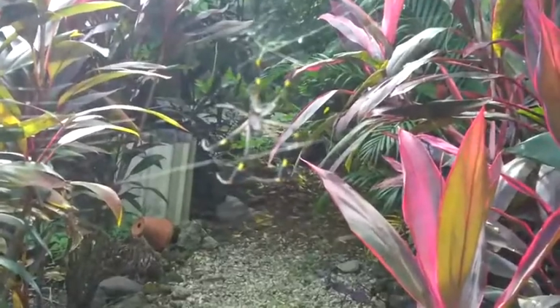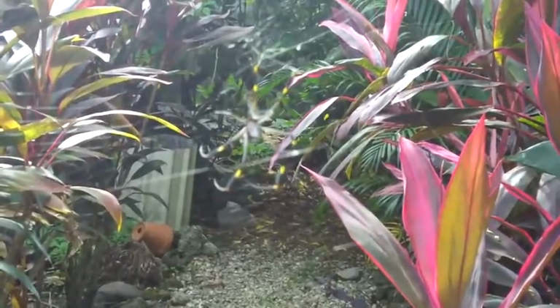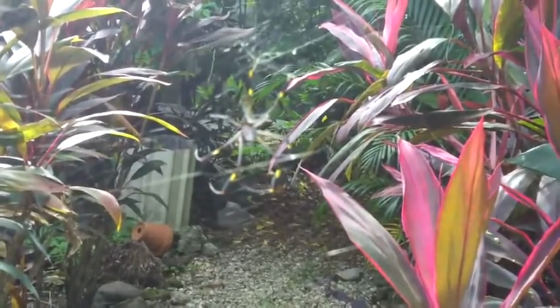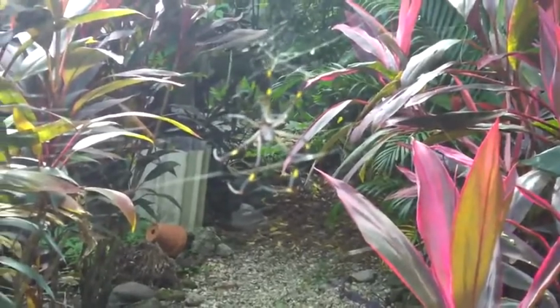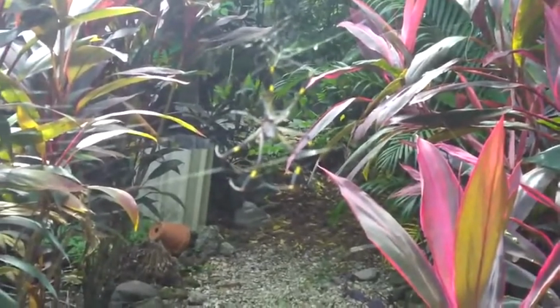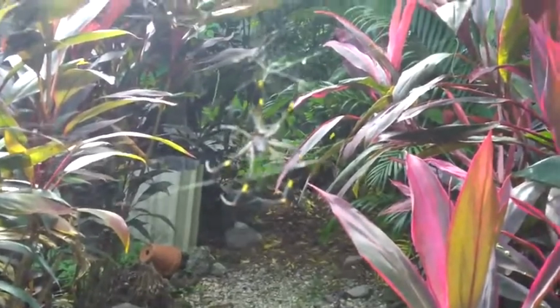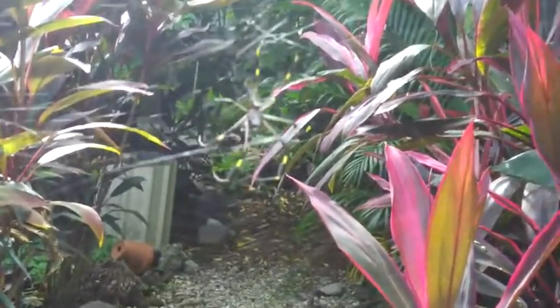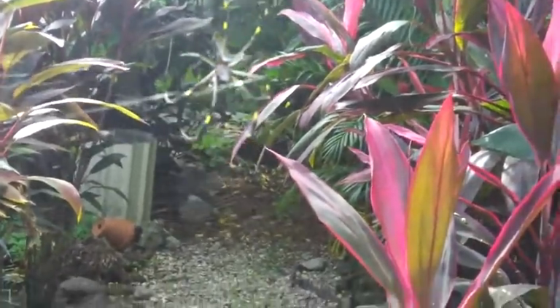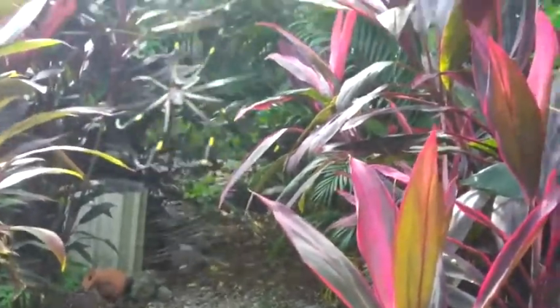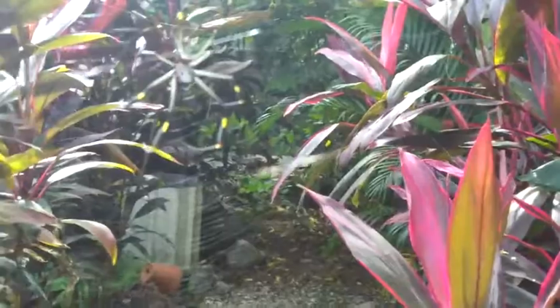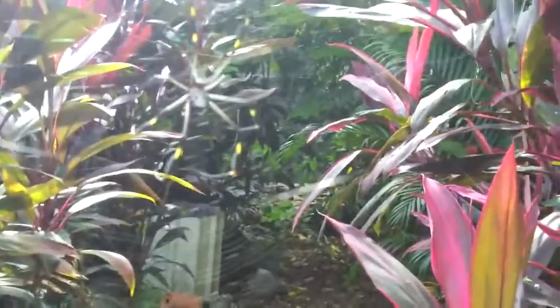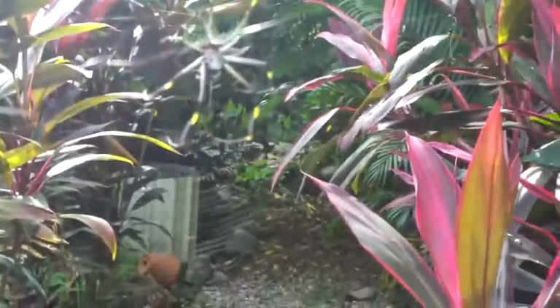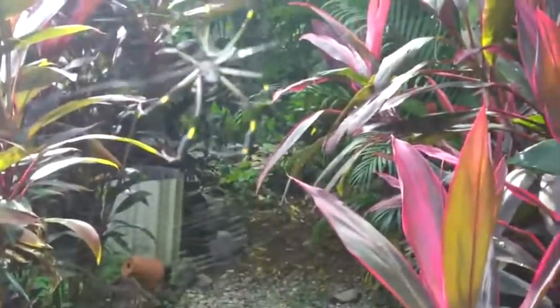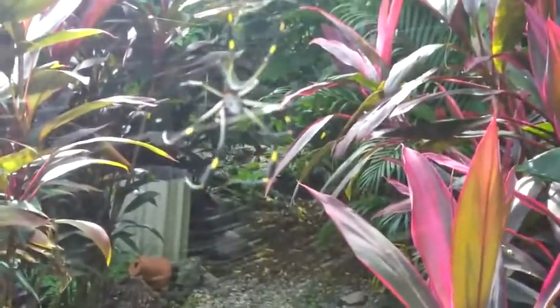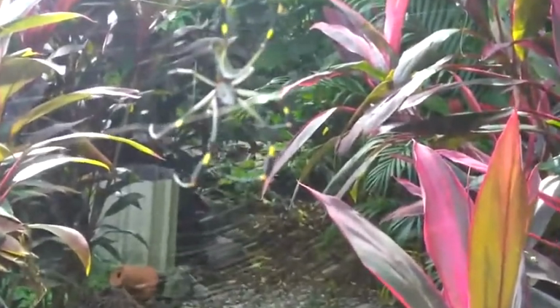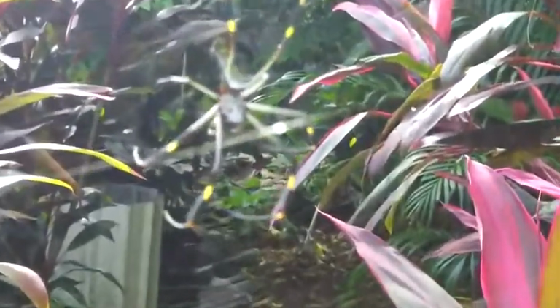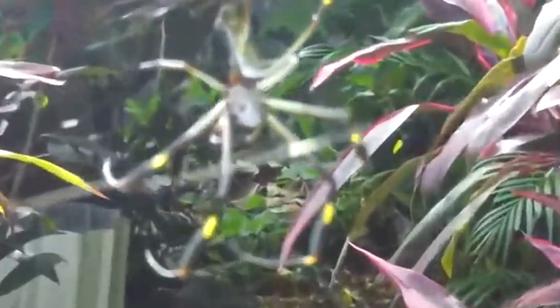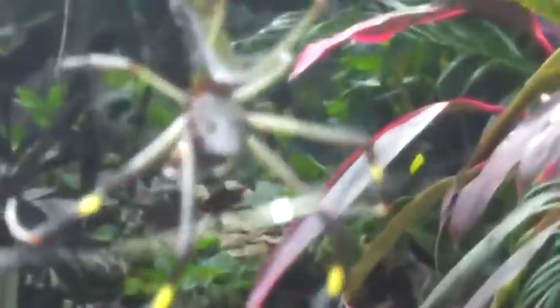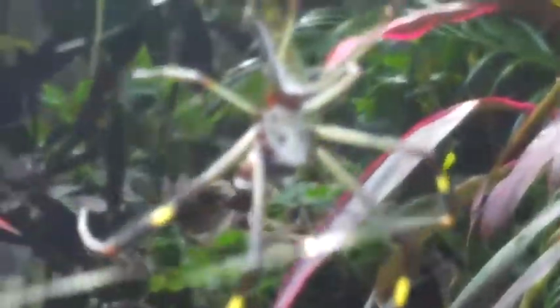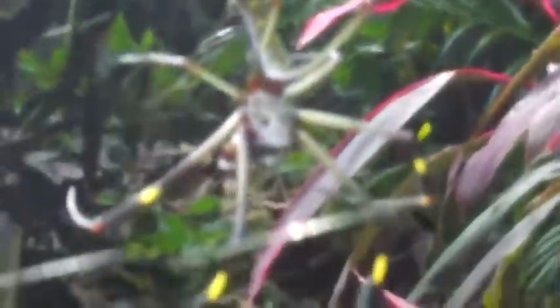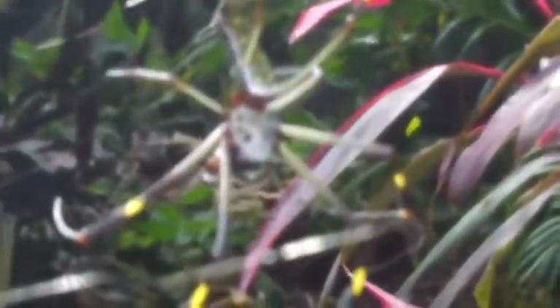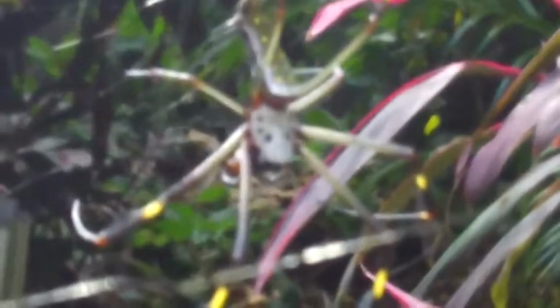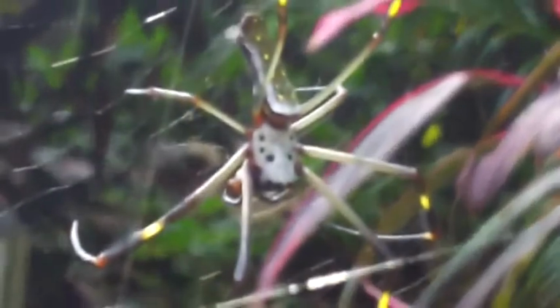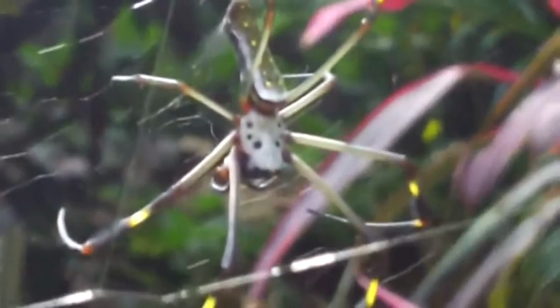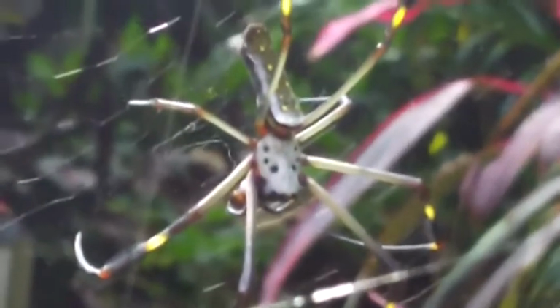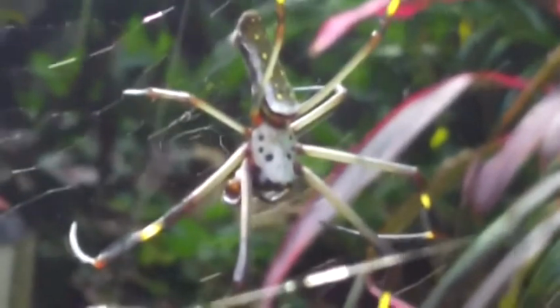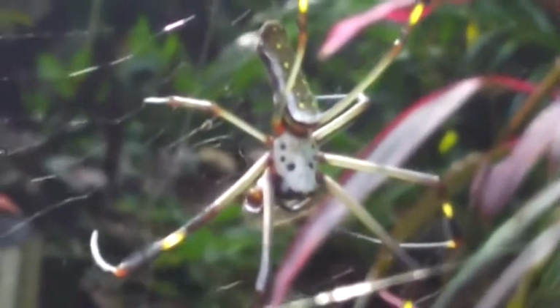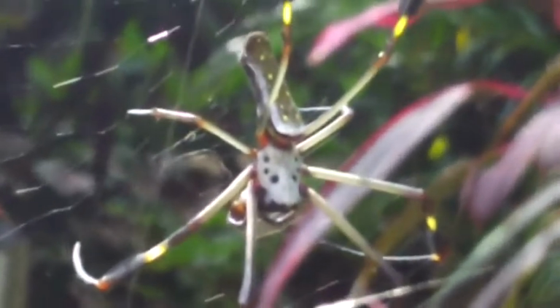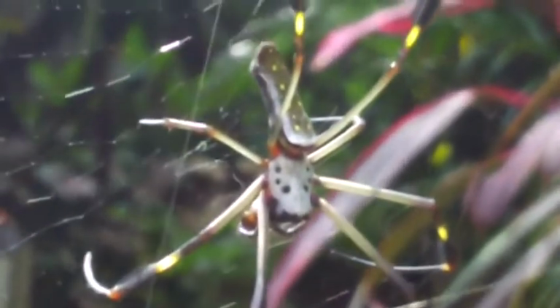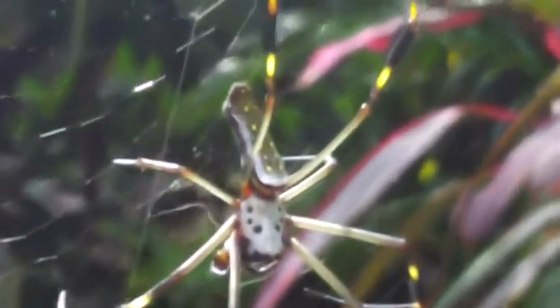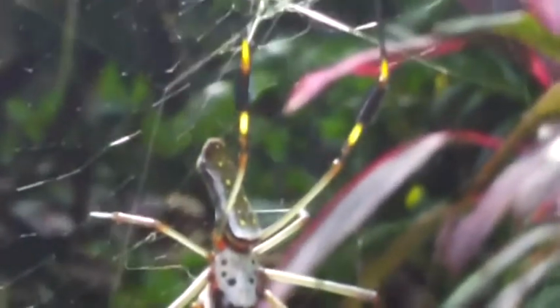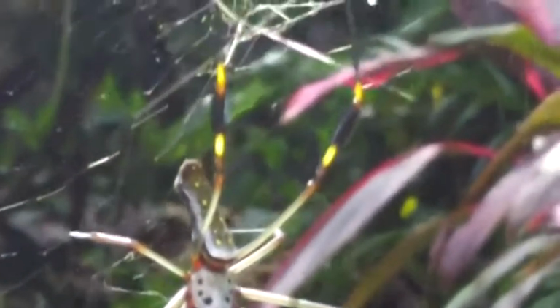Brainy spiders? The tiniest of spiders are loaded with brains. There I was minding my own business. And what makes these little bugs so brainy?